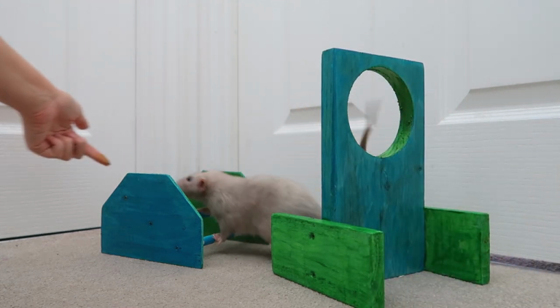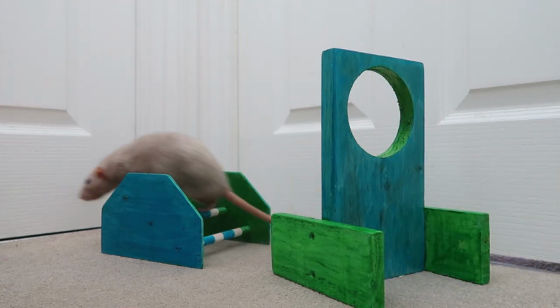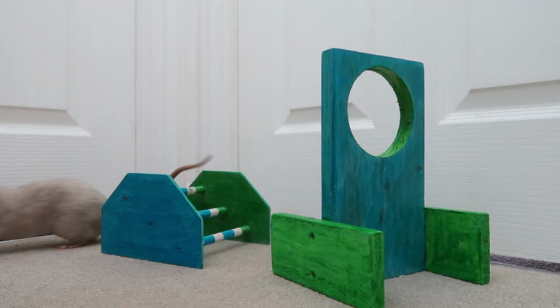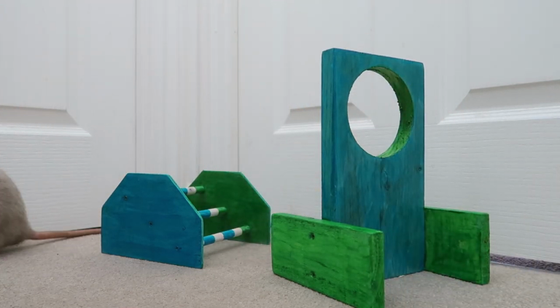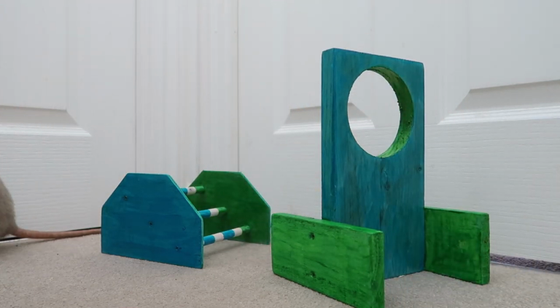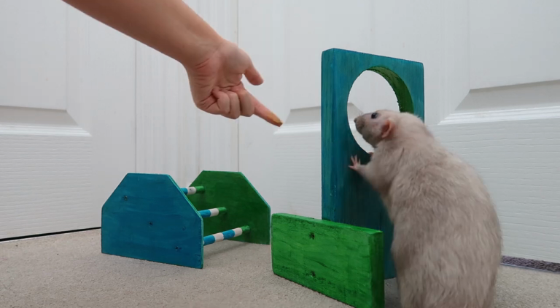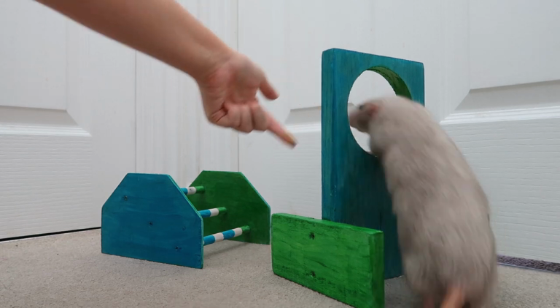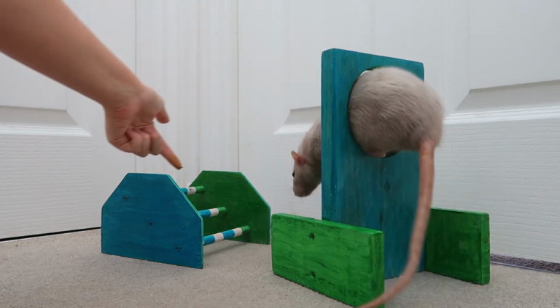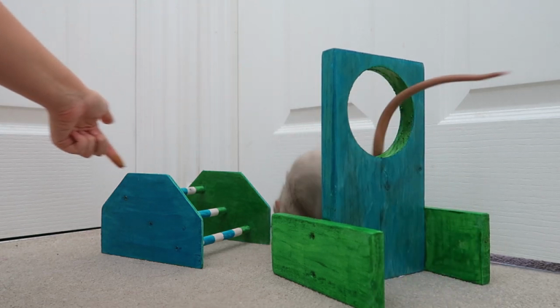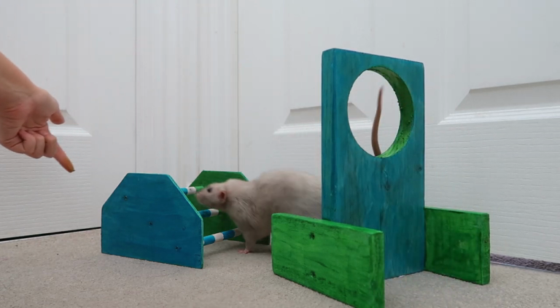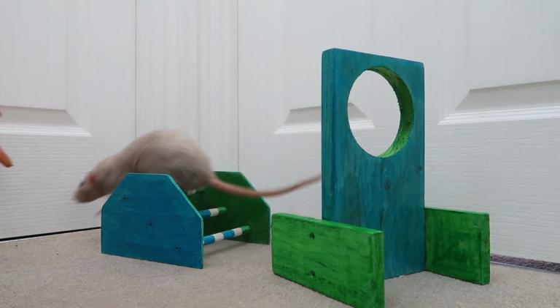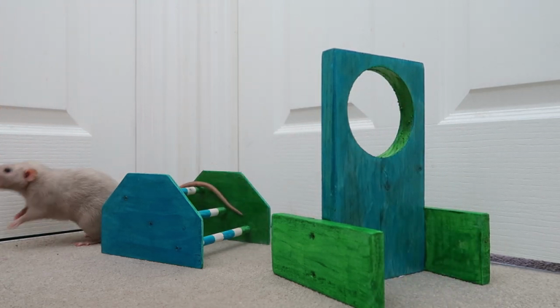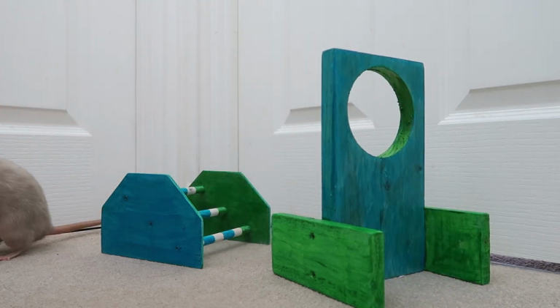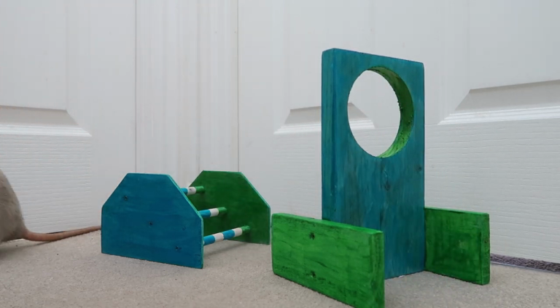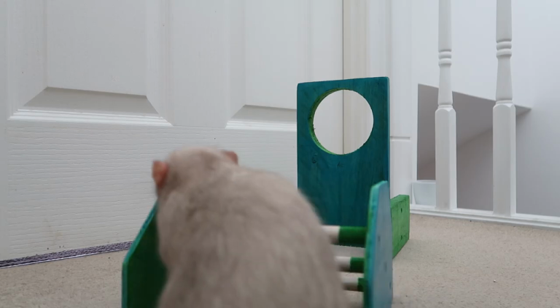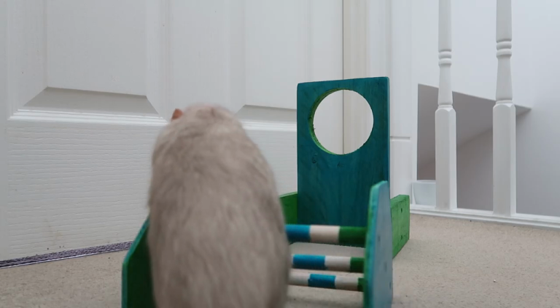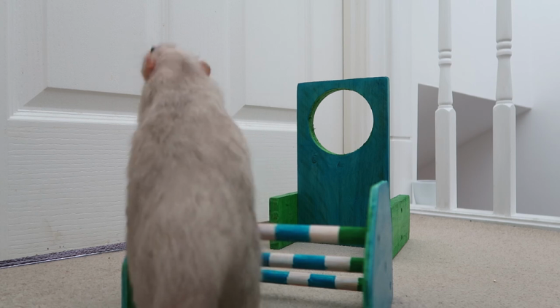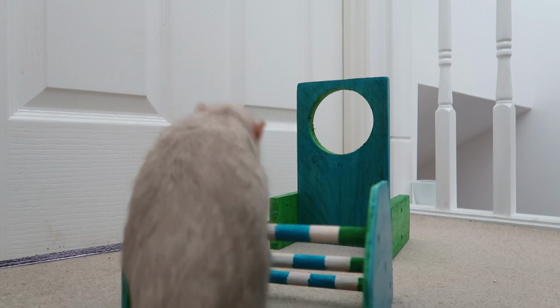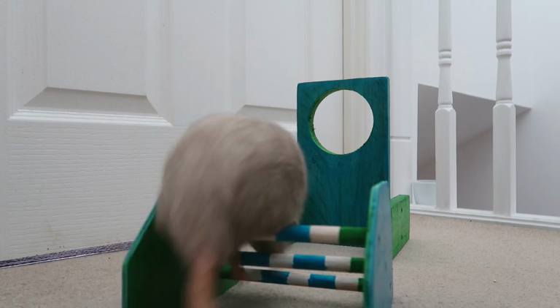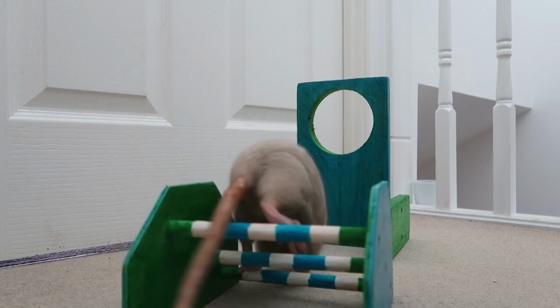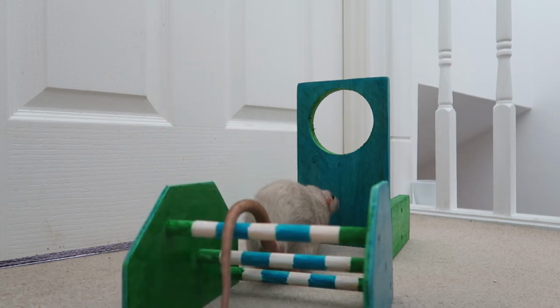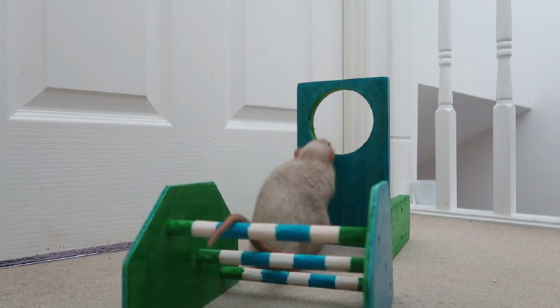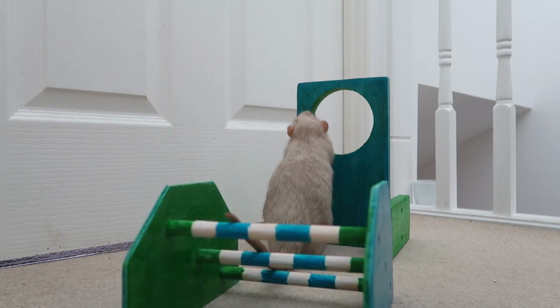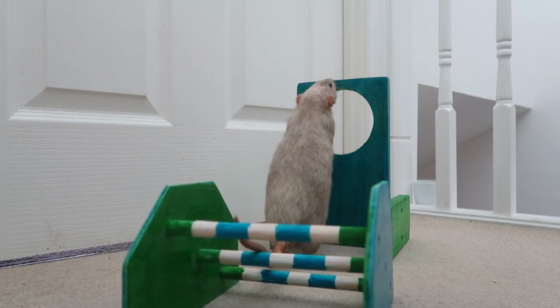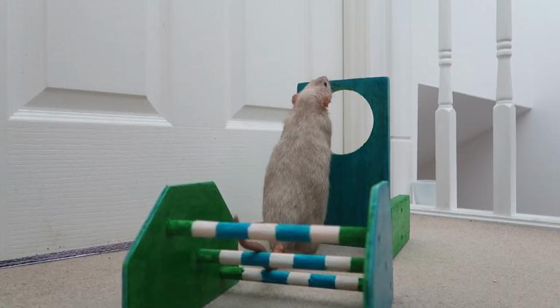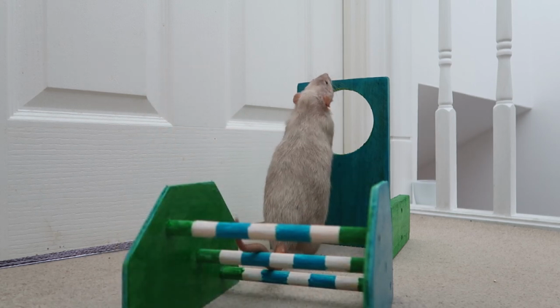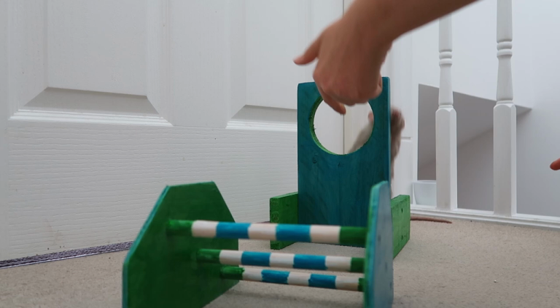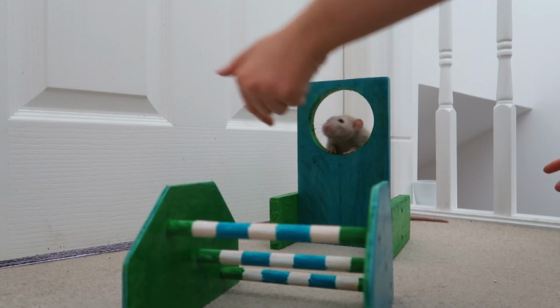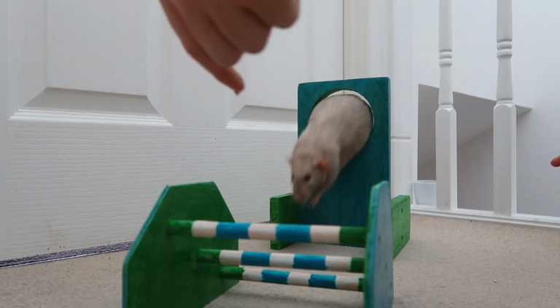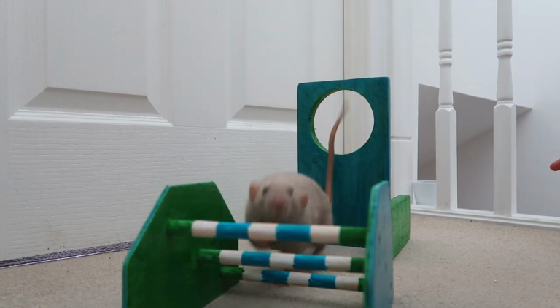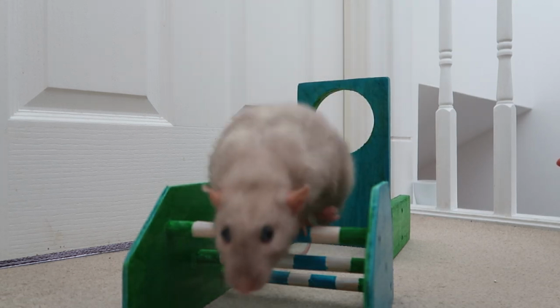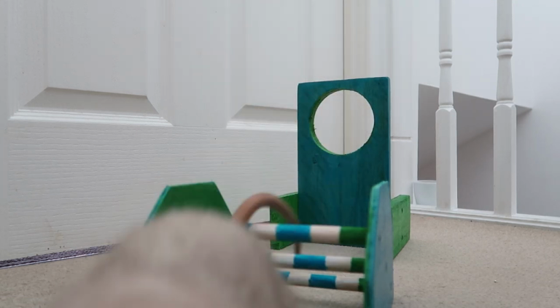Oh my god, good boy! One, two, three, jump — good boy! Ready? Now you're going backwards, now silly. Three, jump, good!